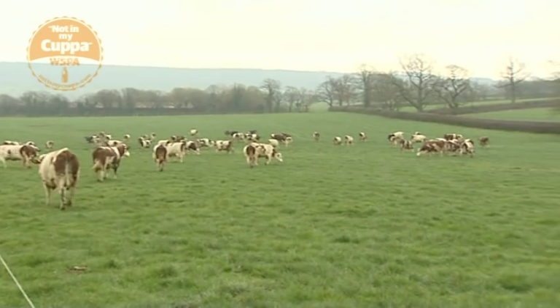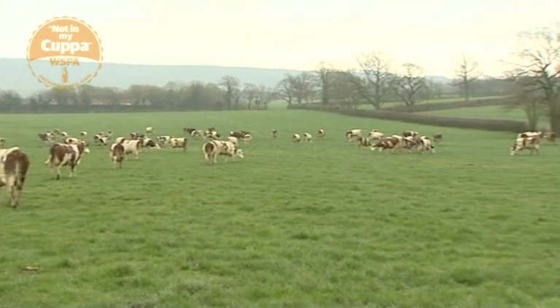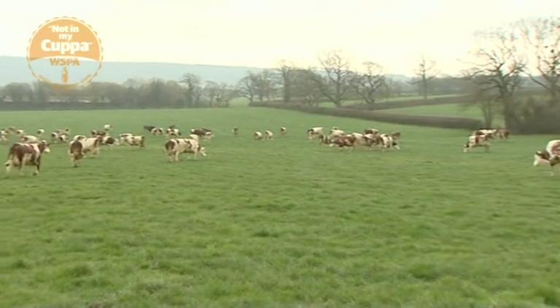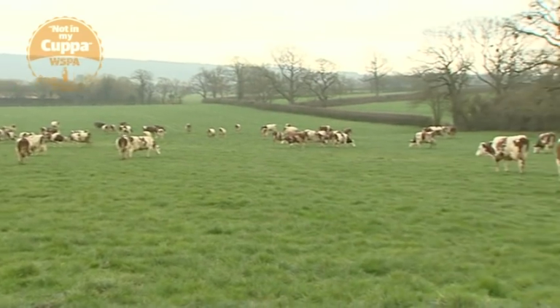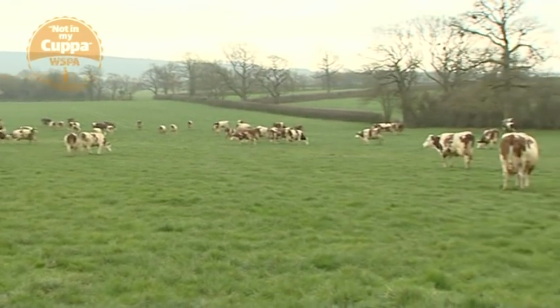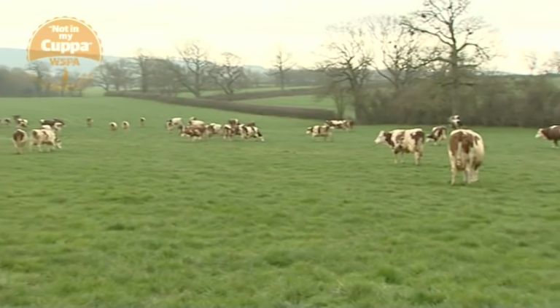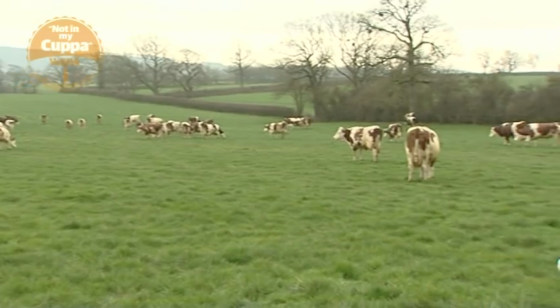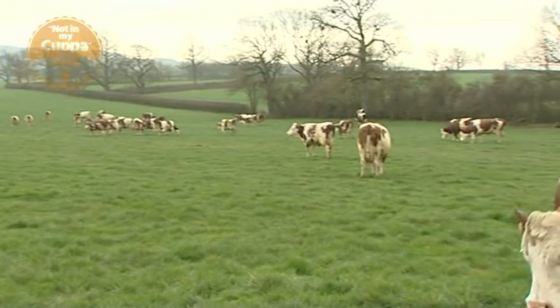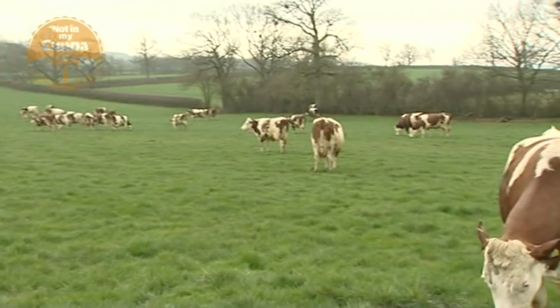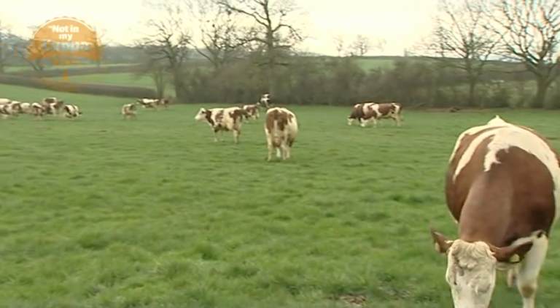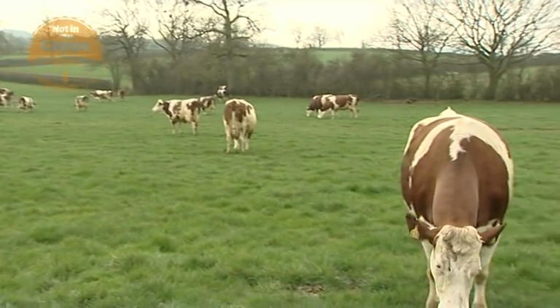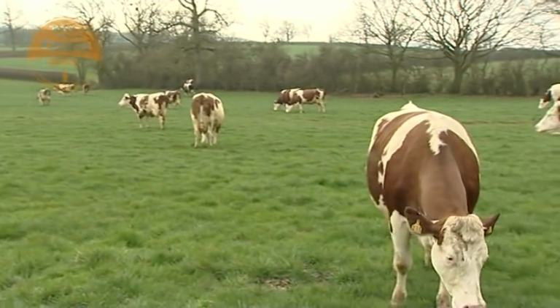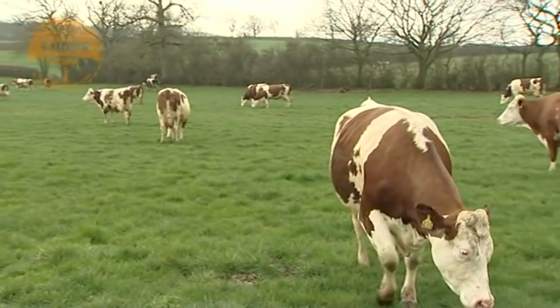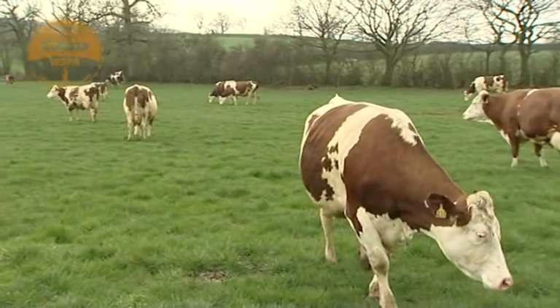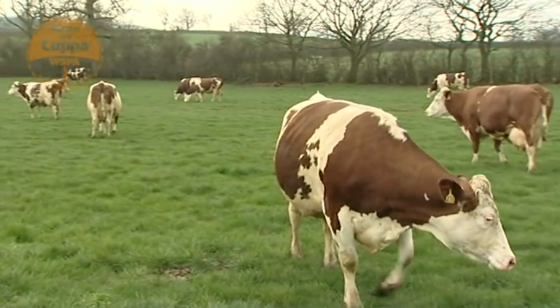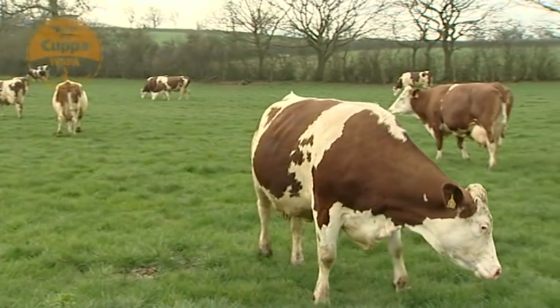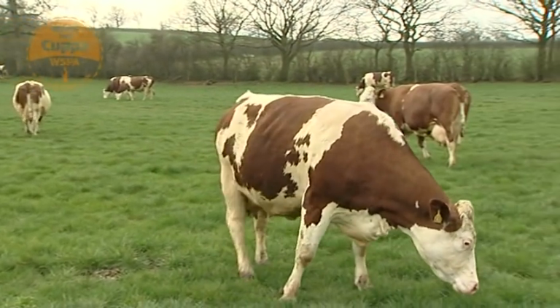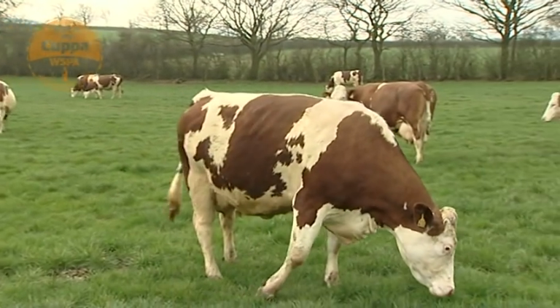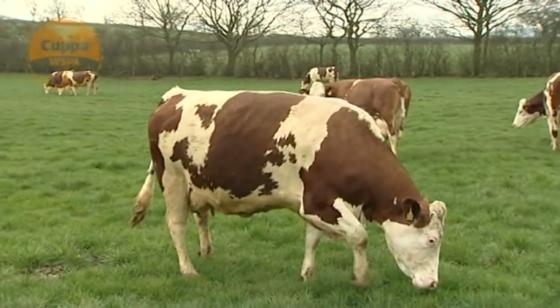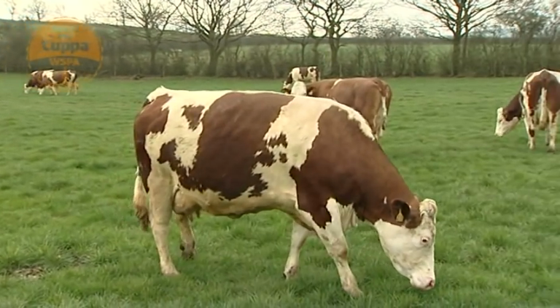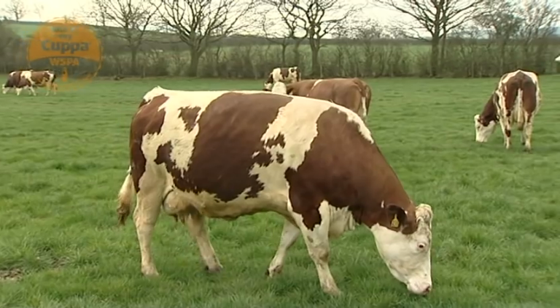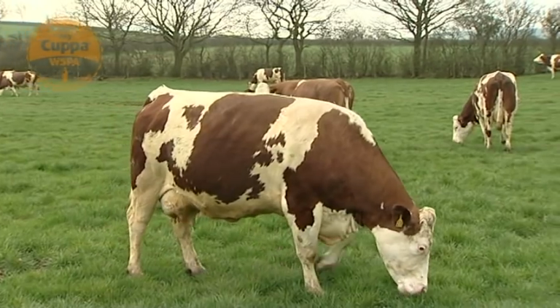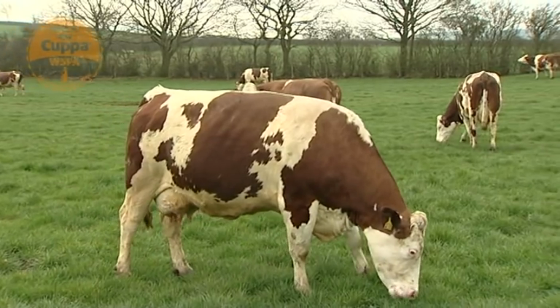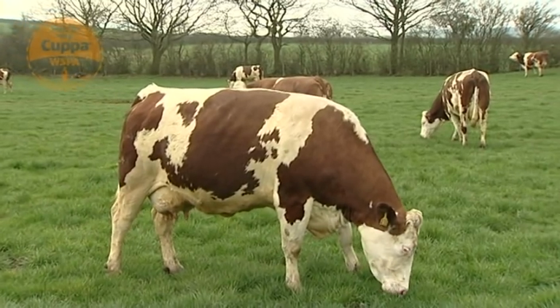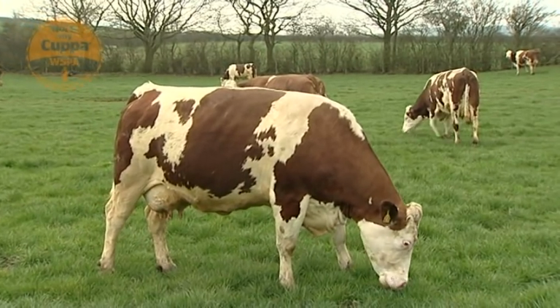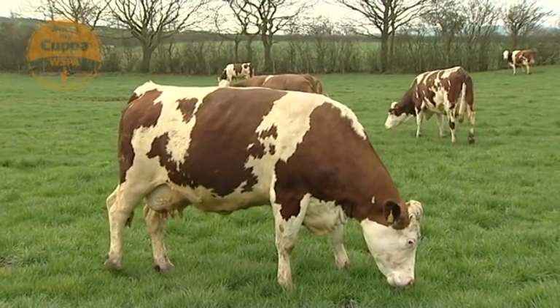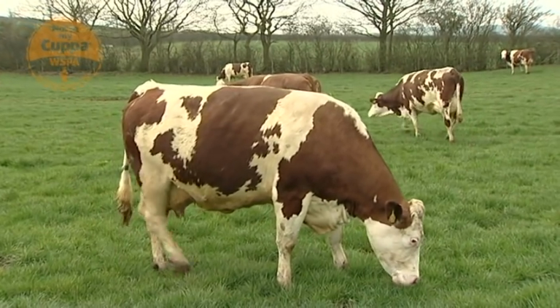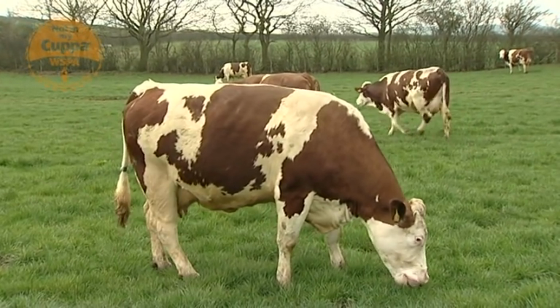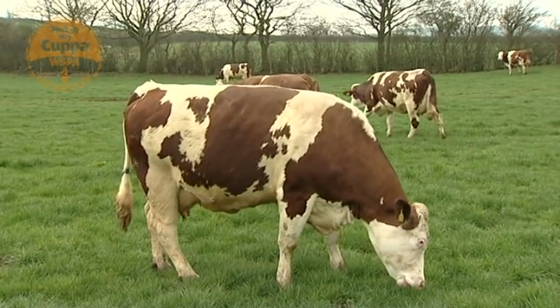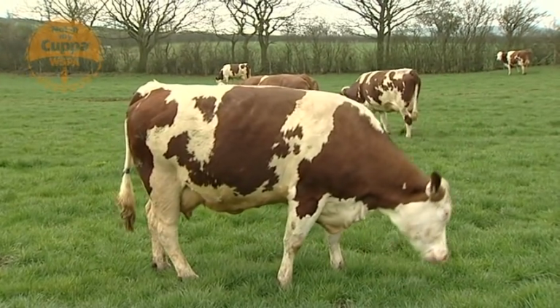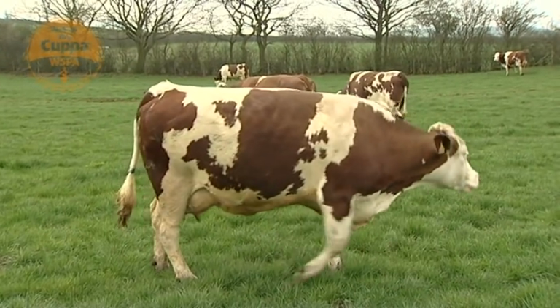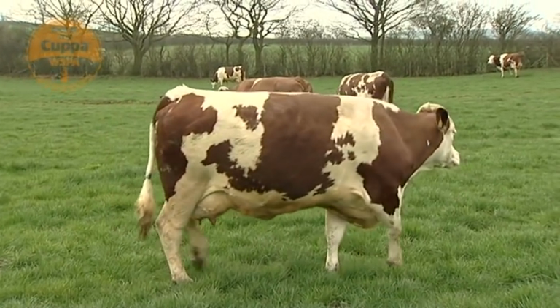They've settled down quite quickly, but they'll be almost as excited when they come out tomorrow morning. I think they'll probably feel like they've escaped maybe today, and it was just a chance thing, and it'll take them a day or two to realise this is actually how life's going to be for a bit.